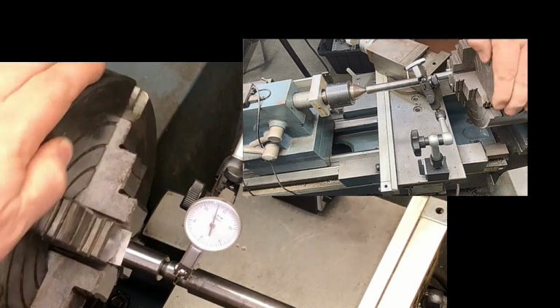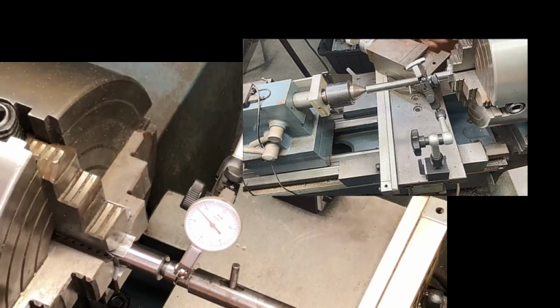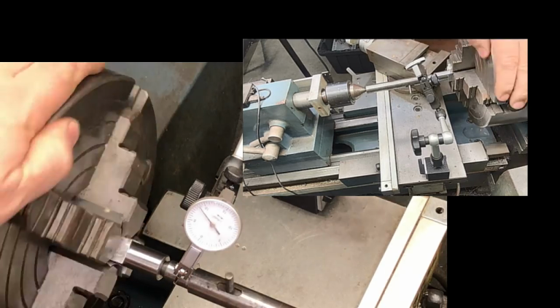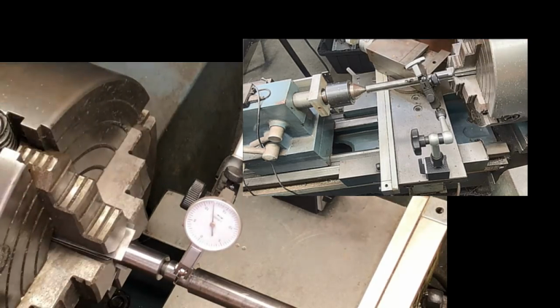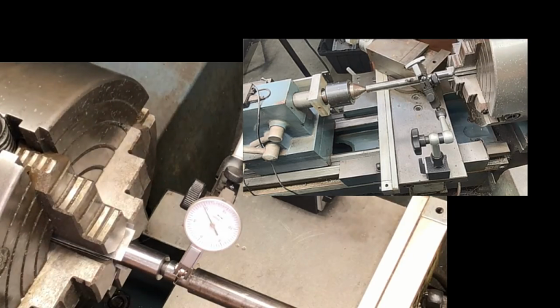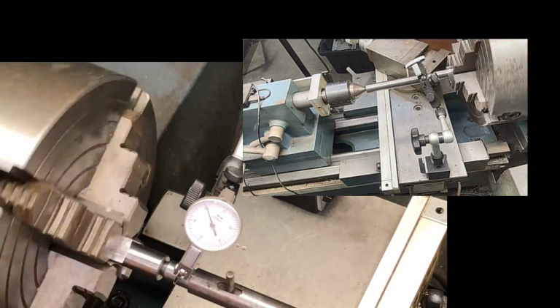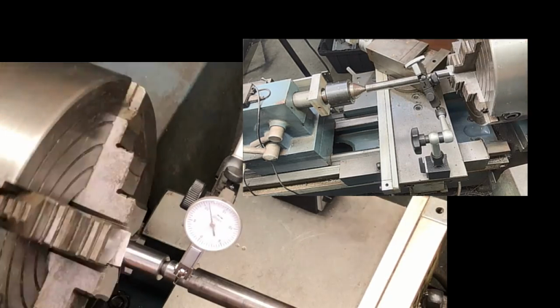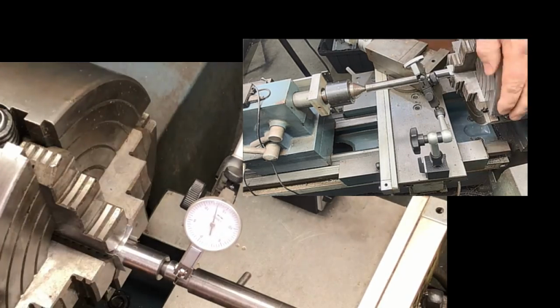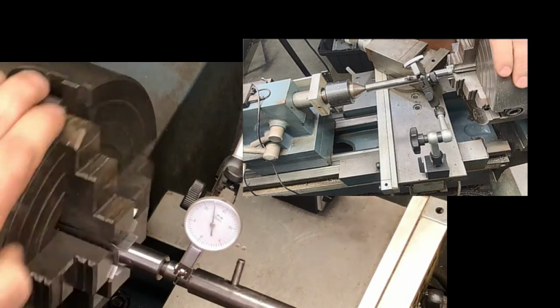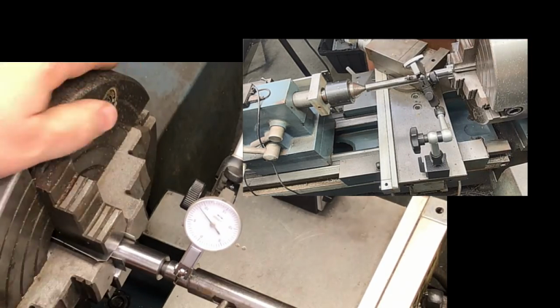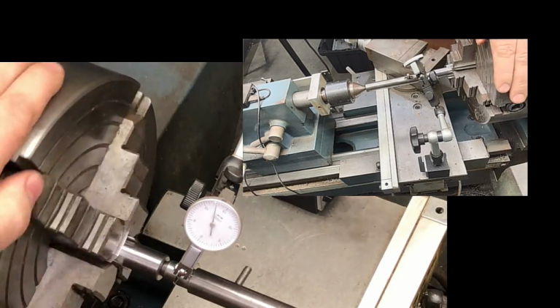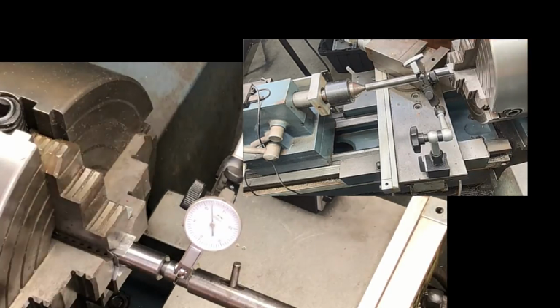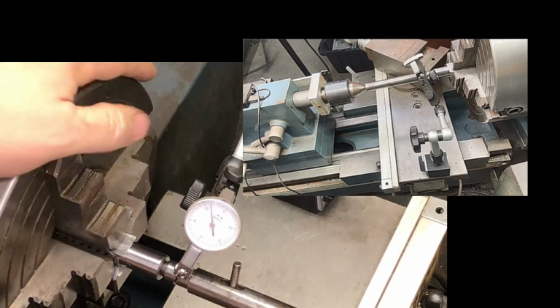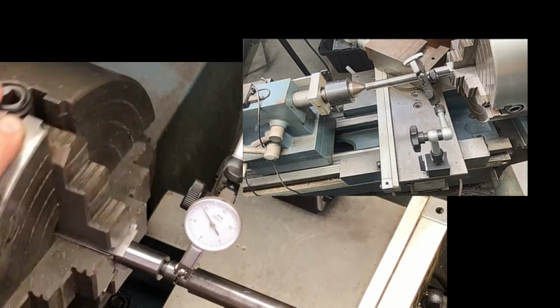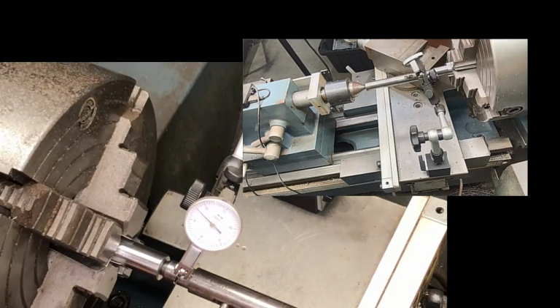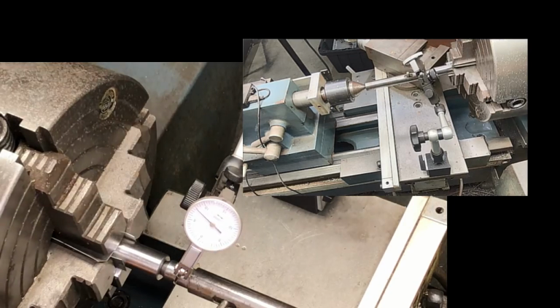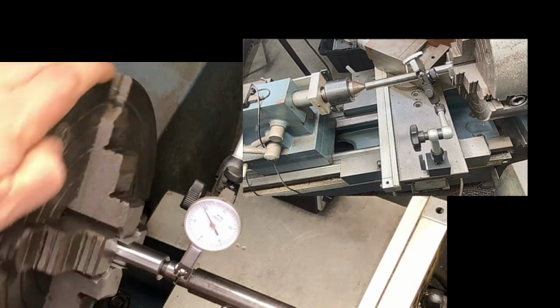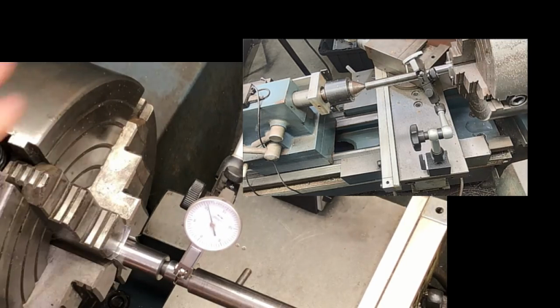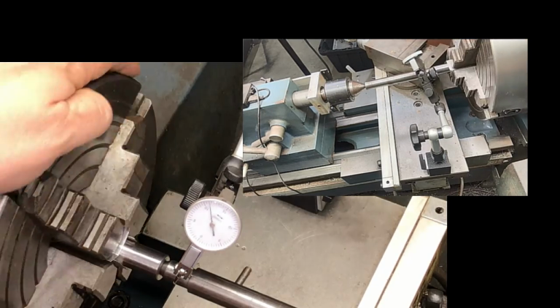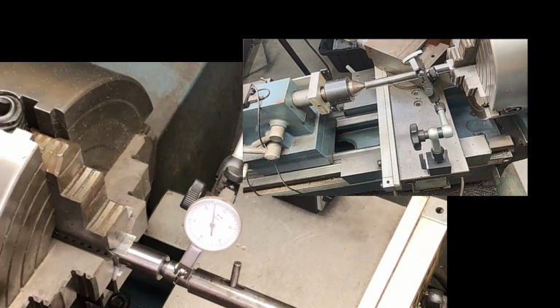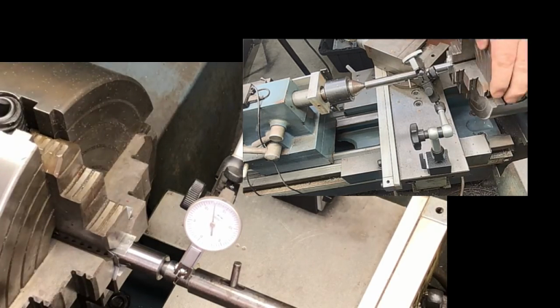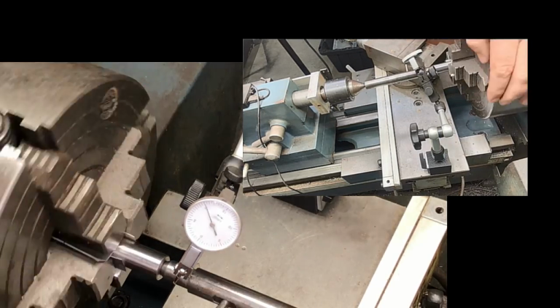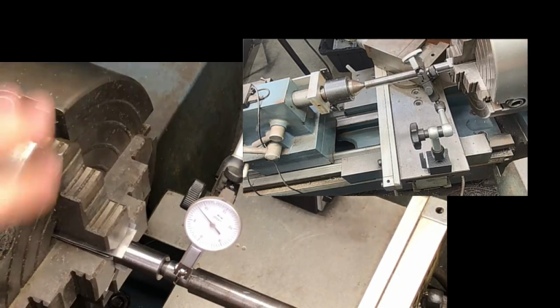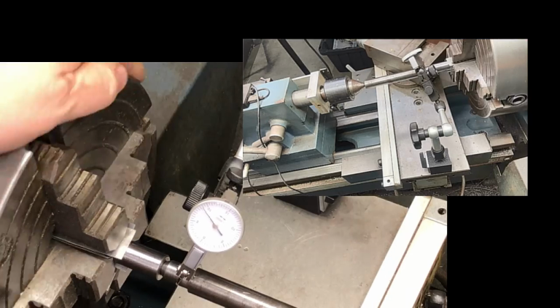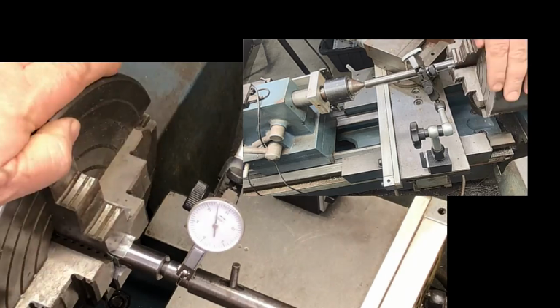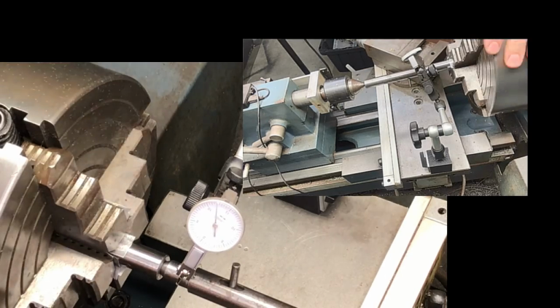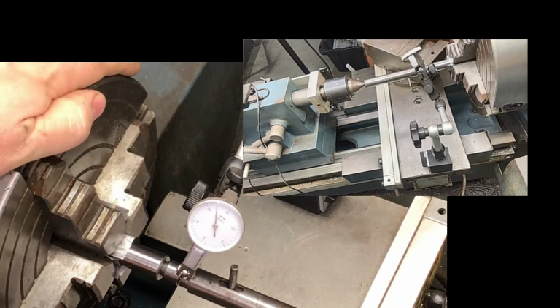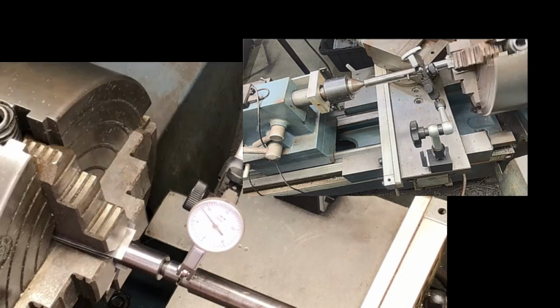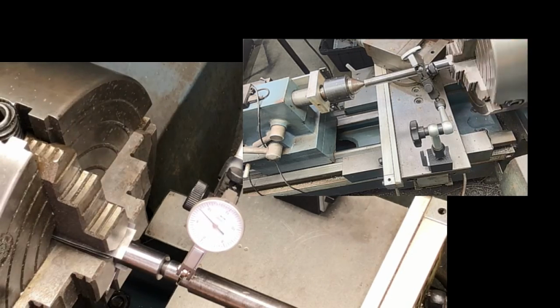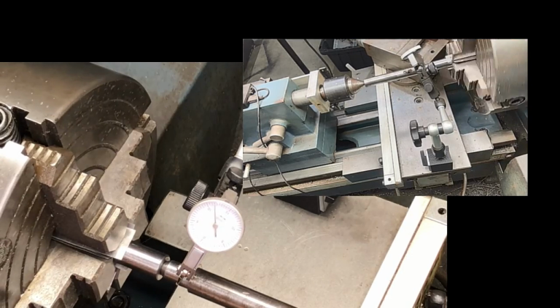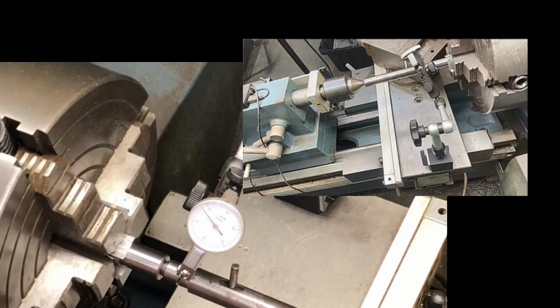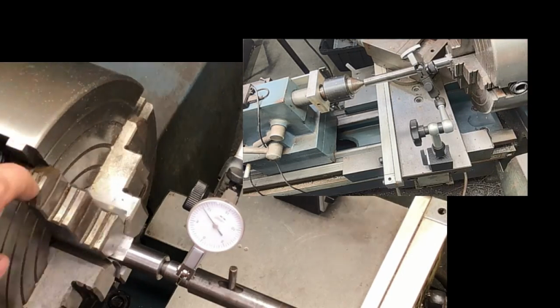I missed it in the camera shot, but off camera, every time I move, one of the jaws of the chuck gets tightened up or slightly loosened in order to adjust the chuck jaws so that the barrel is centered.